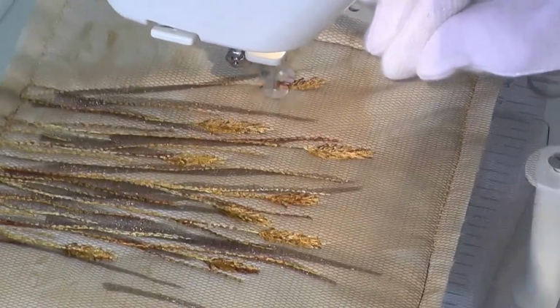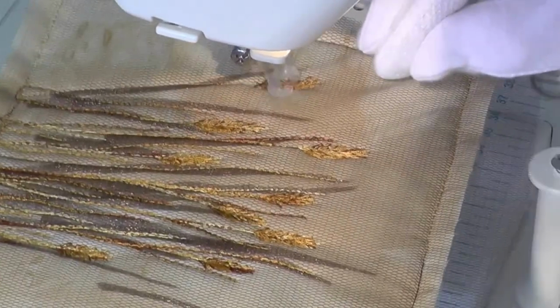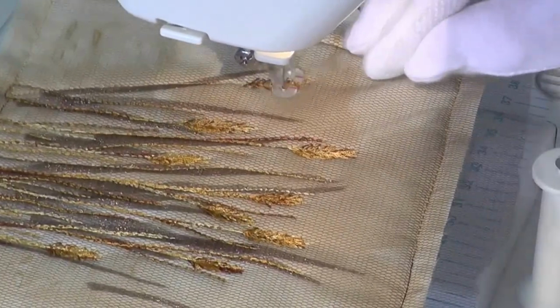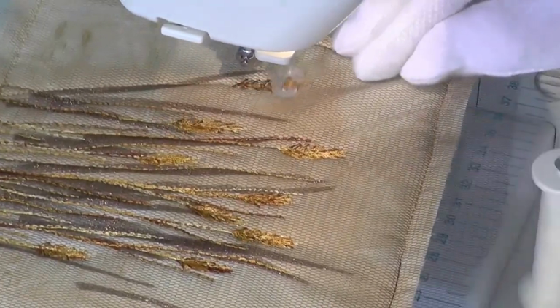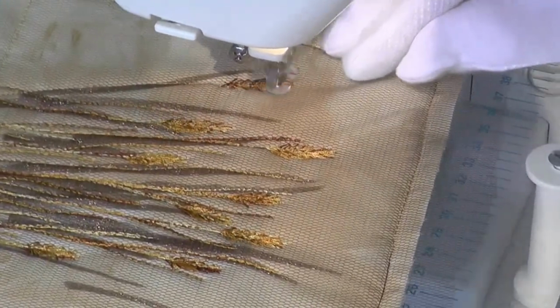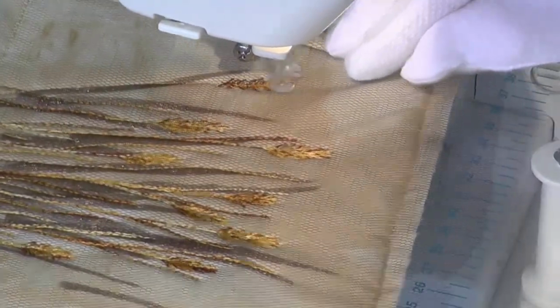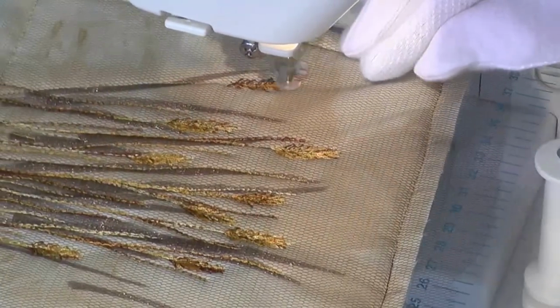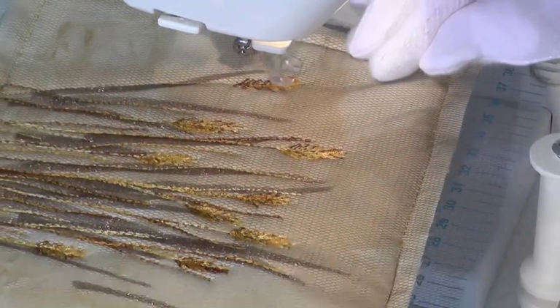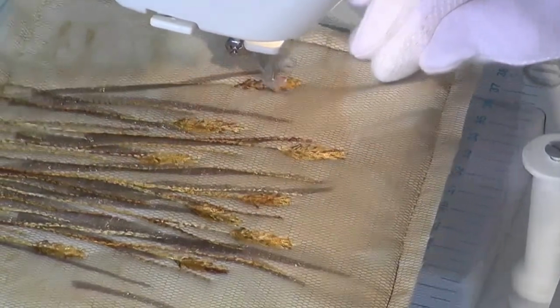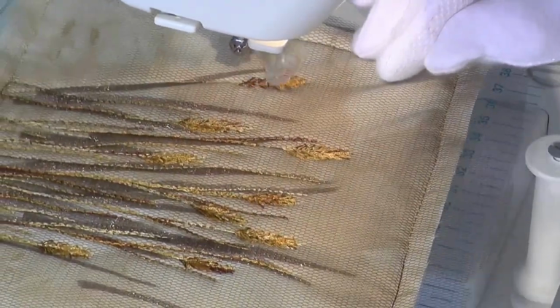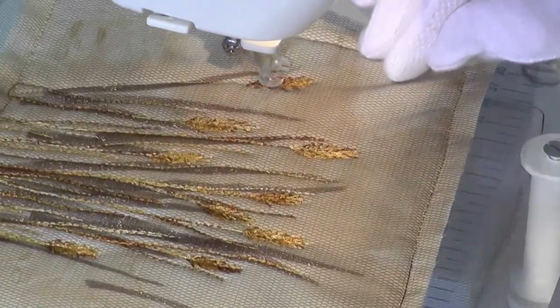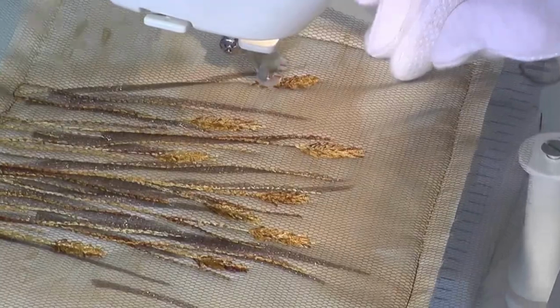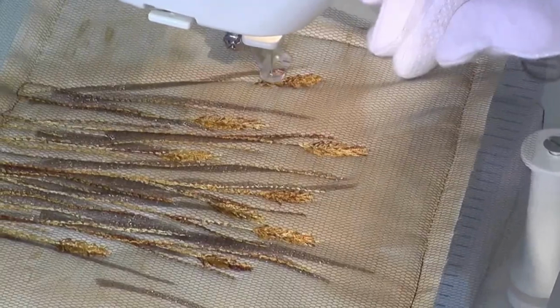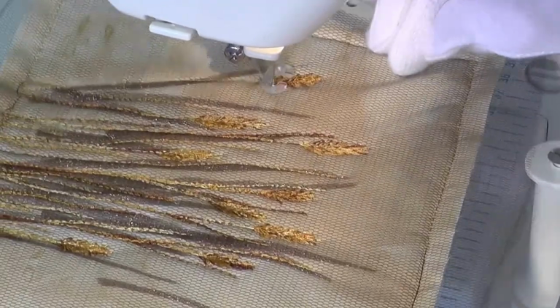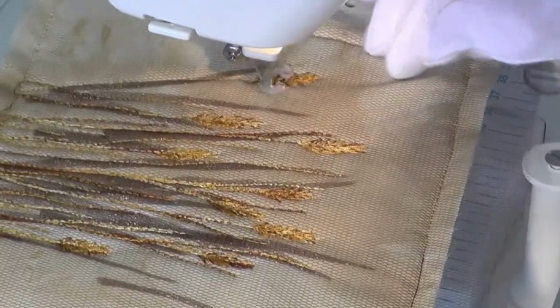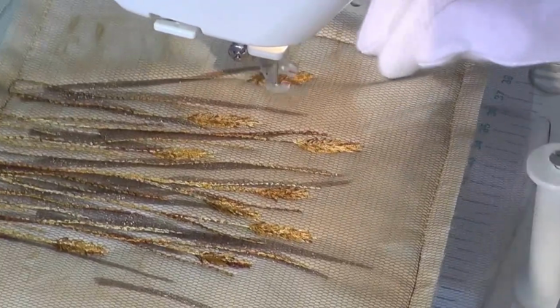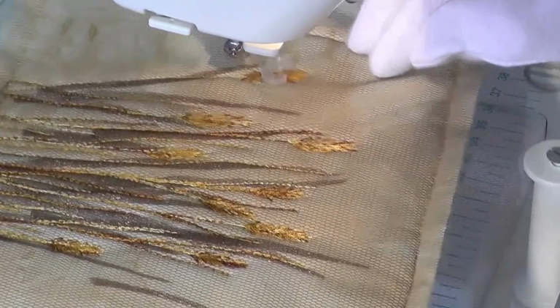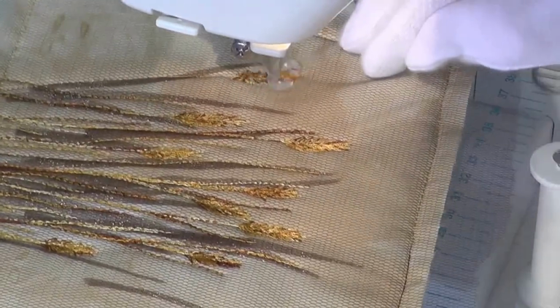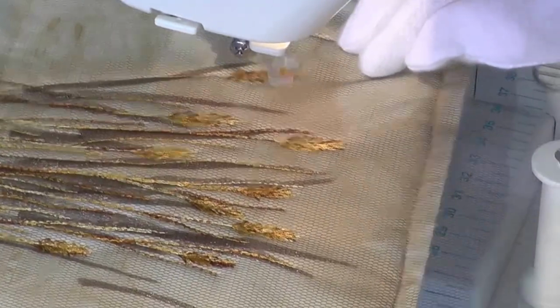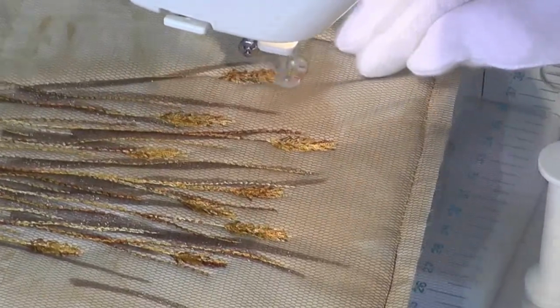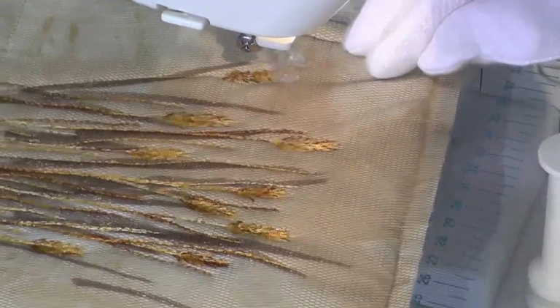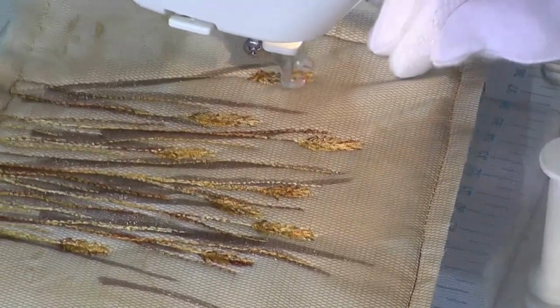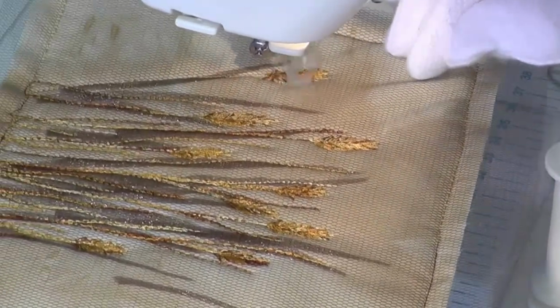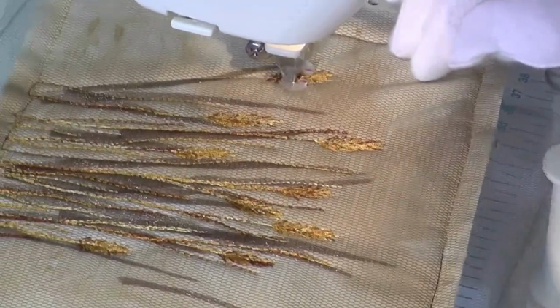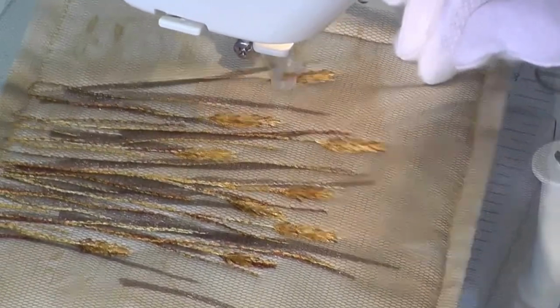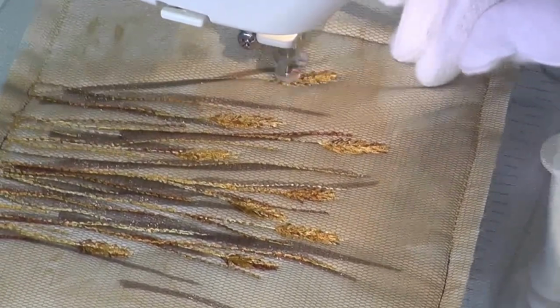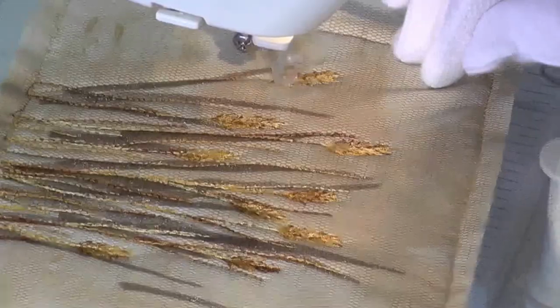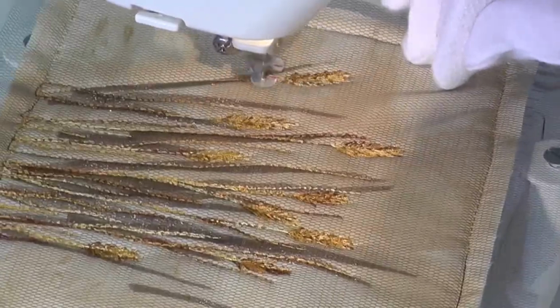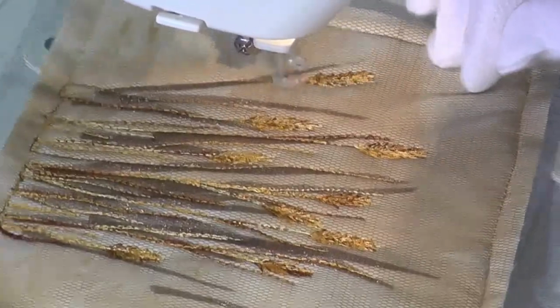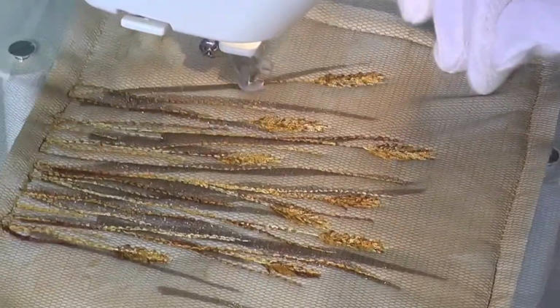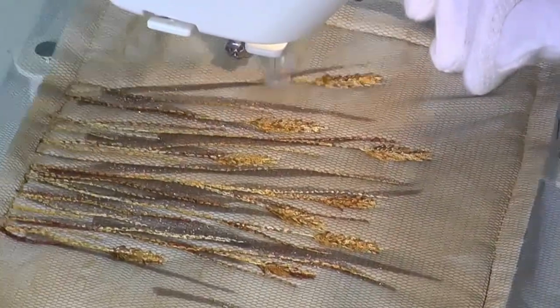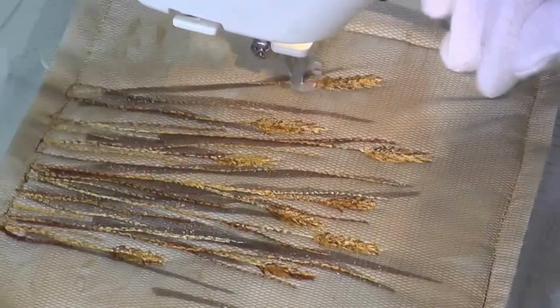Of course, the choice of thread type and color are very personal and everyone has their own likes, dislikes and favorites. This is one aspect that makes this art so personal and interesting.